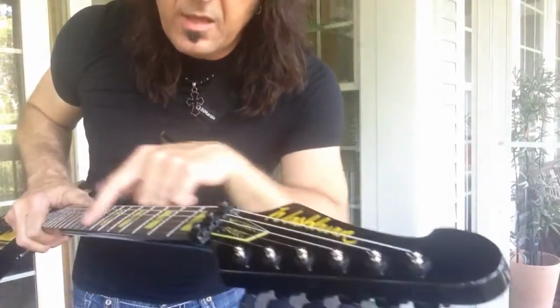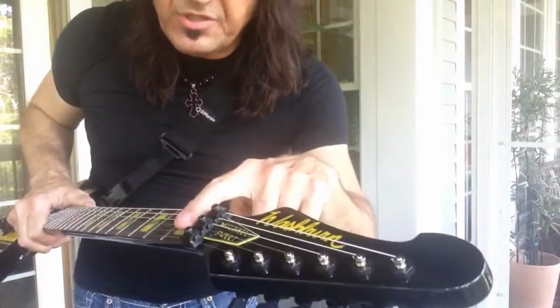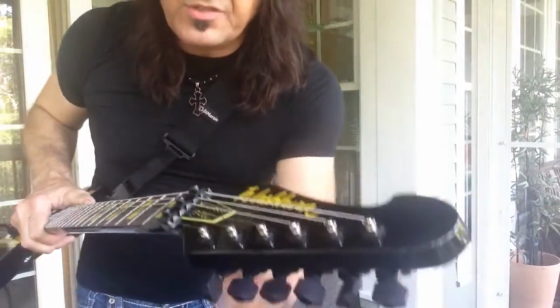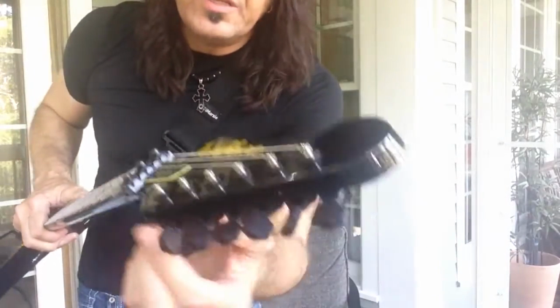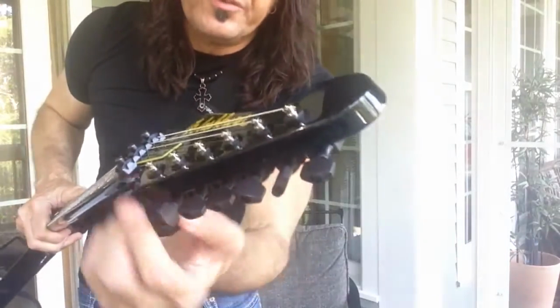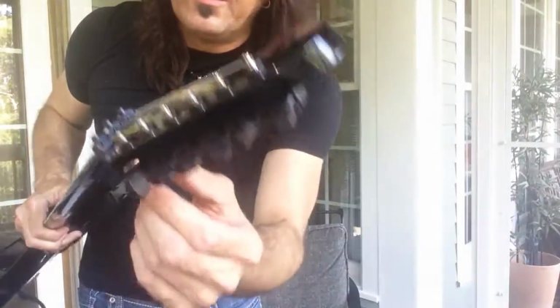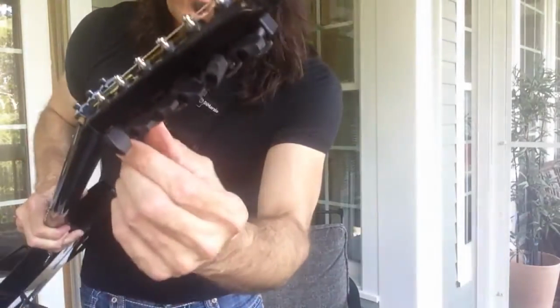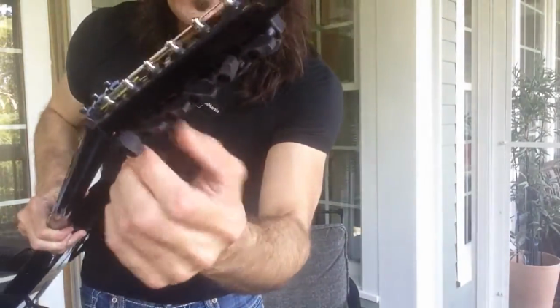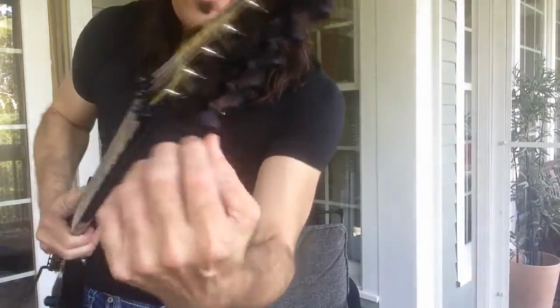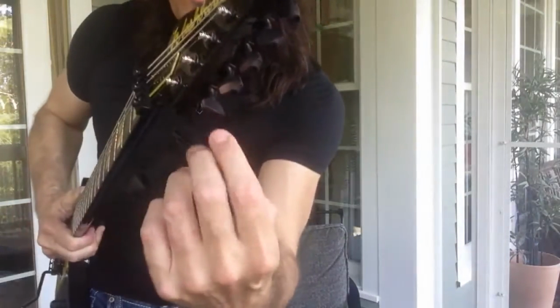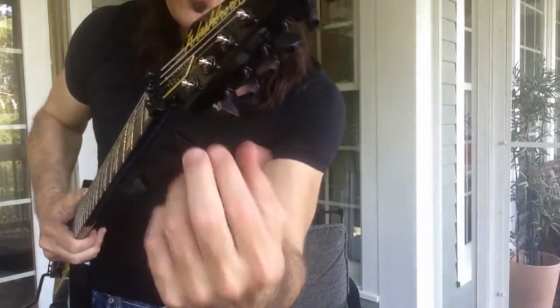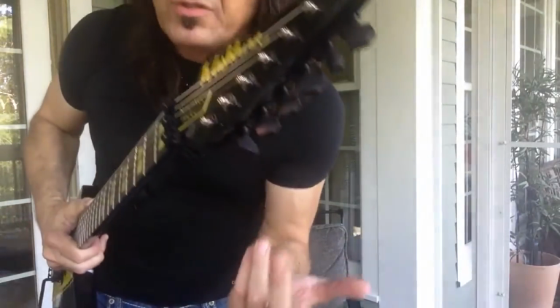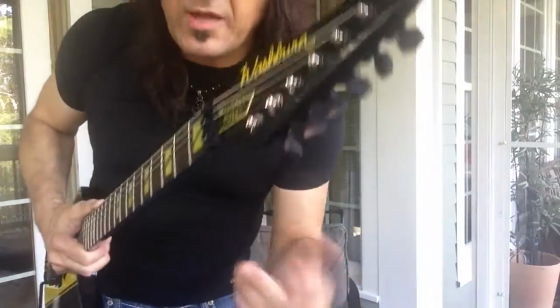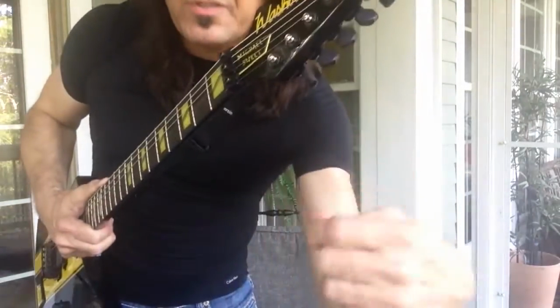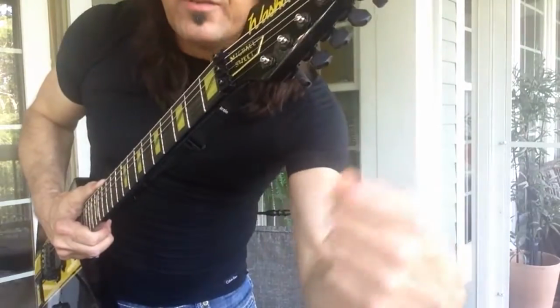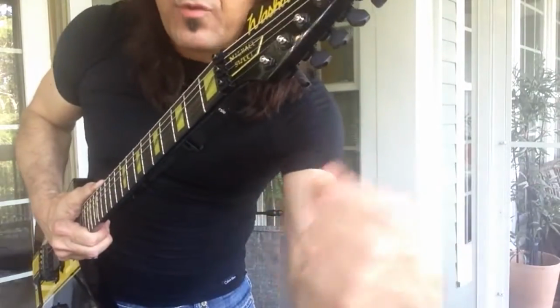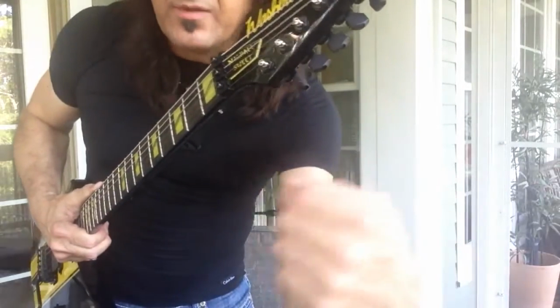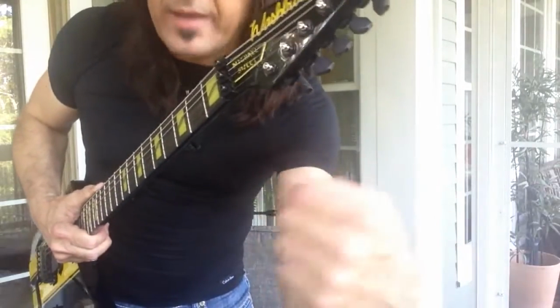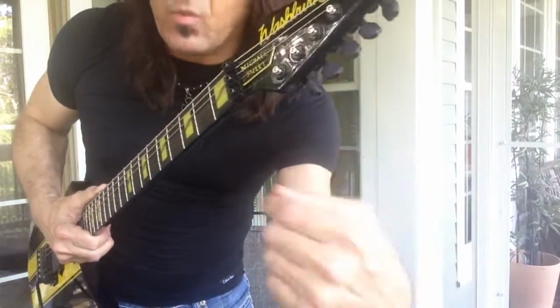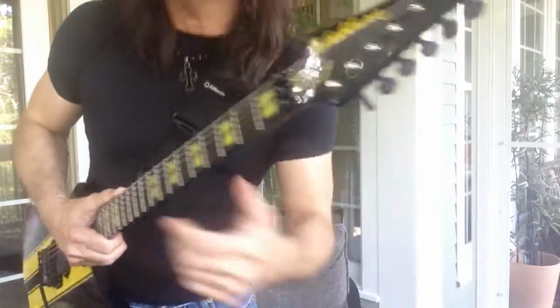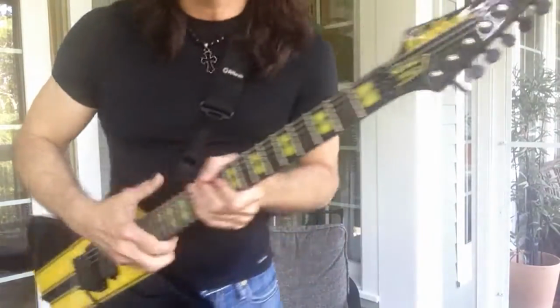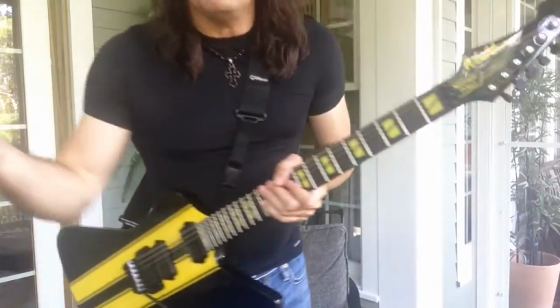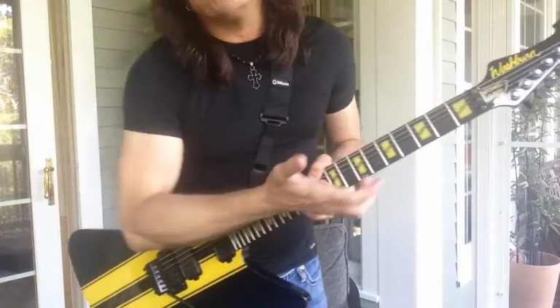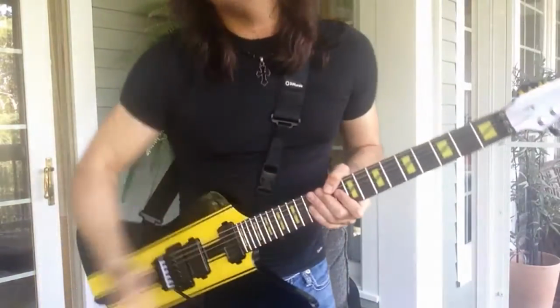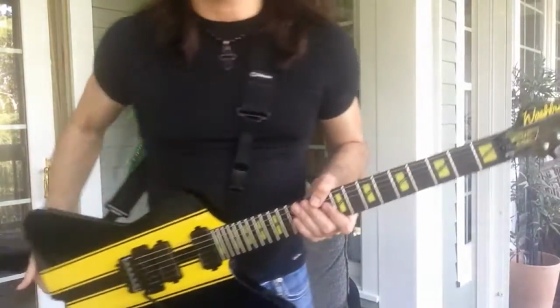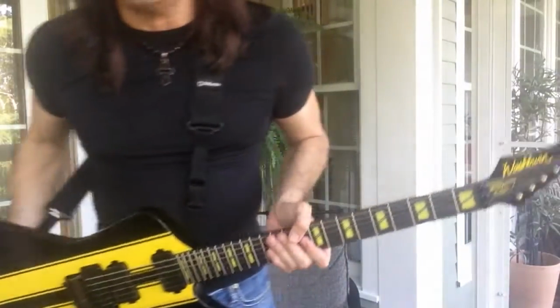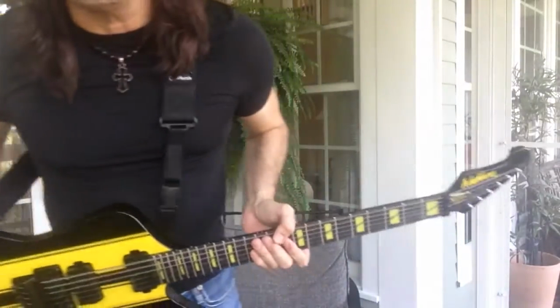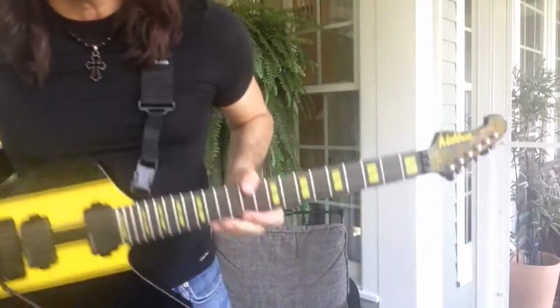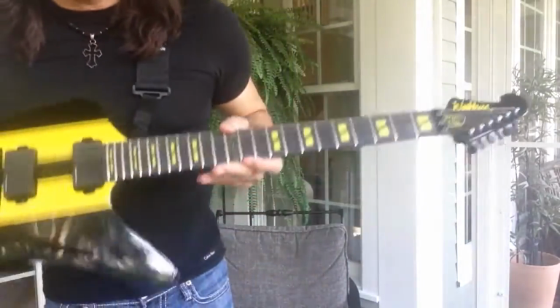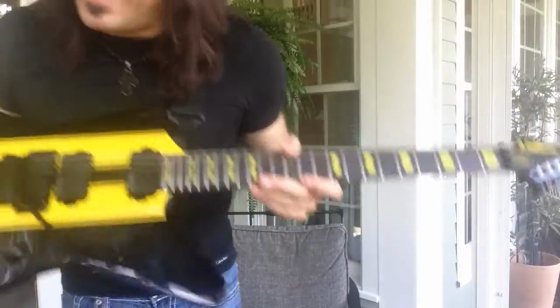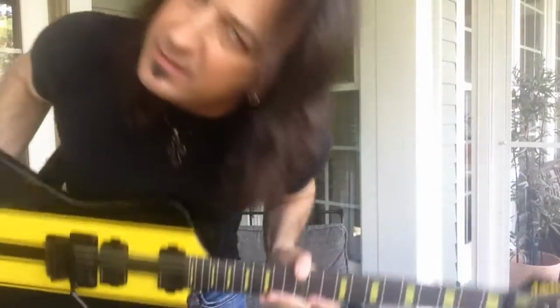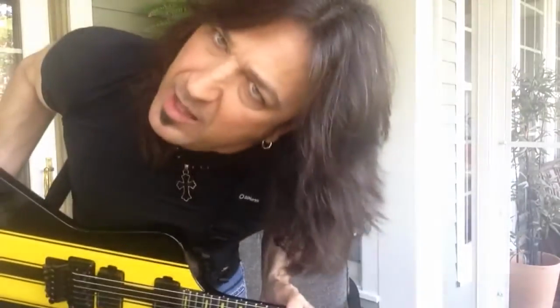When you change the strings, you put it through here, you lock this down, you turn this once or twice — you don't have to sit there and crank it and wind it and wind it. So it makes string changing much faster, and that I love.